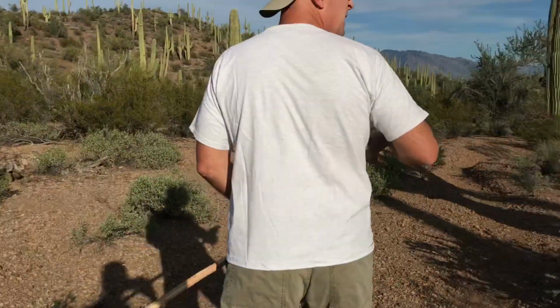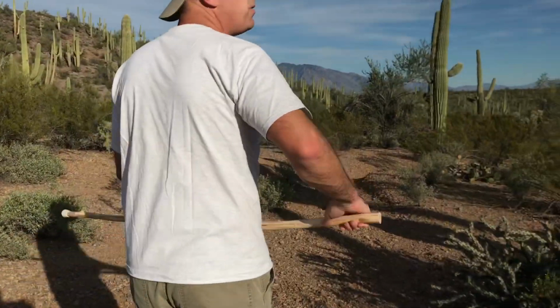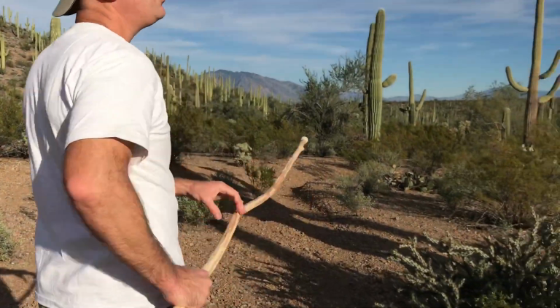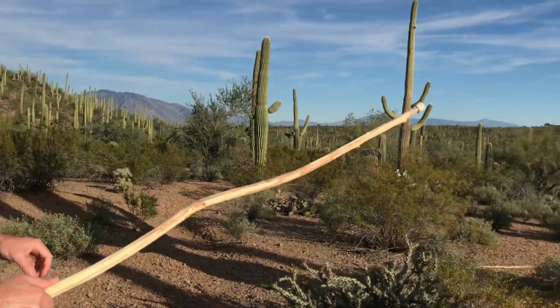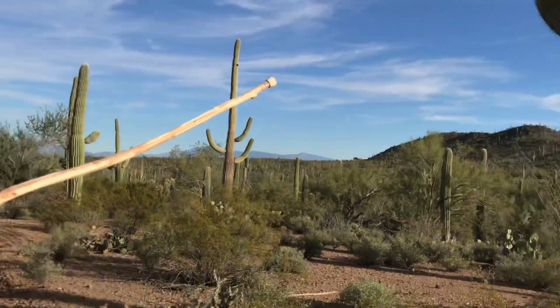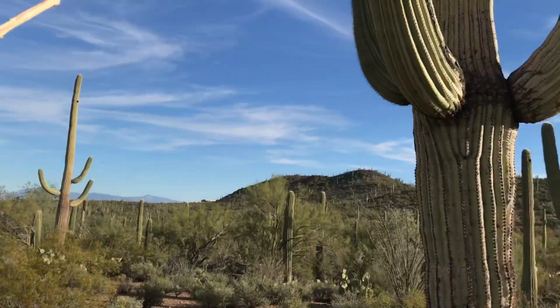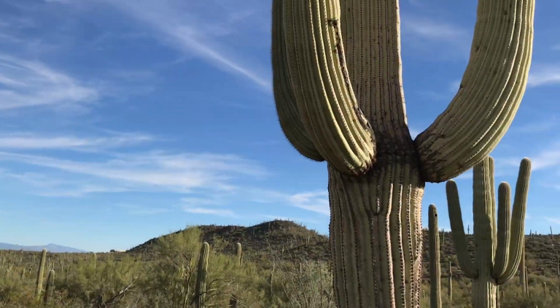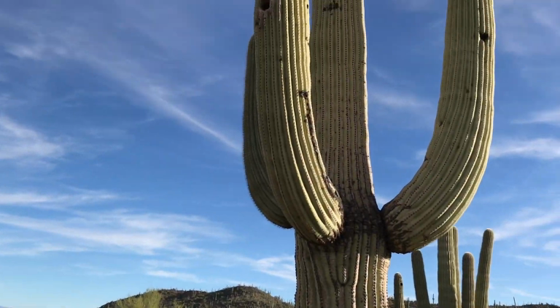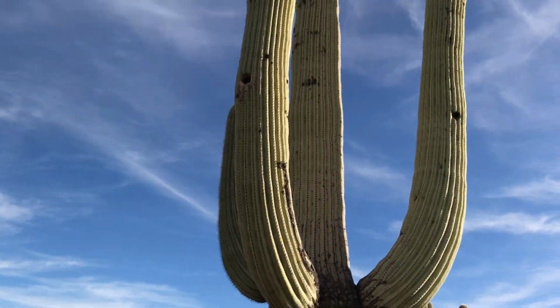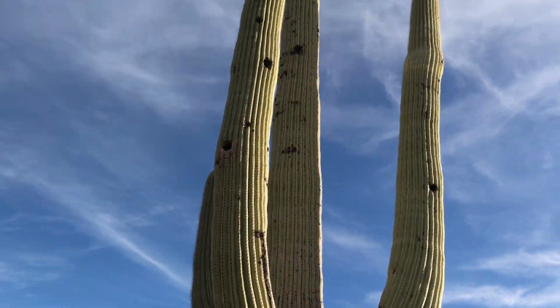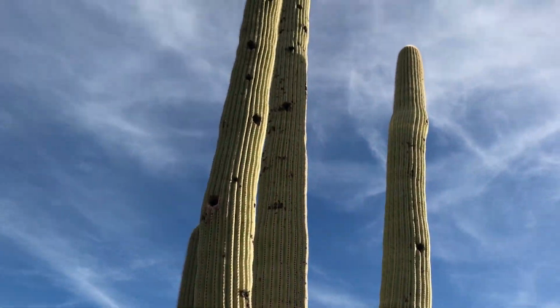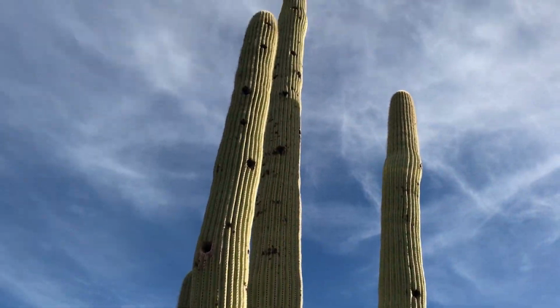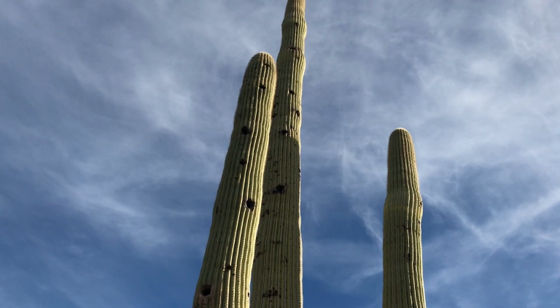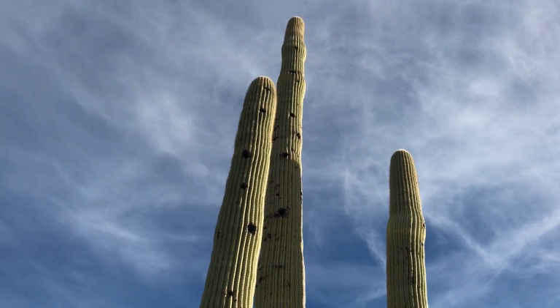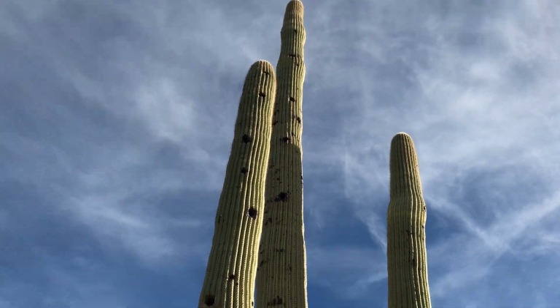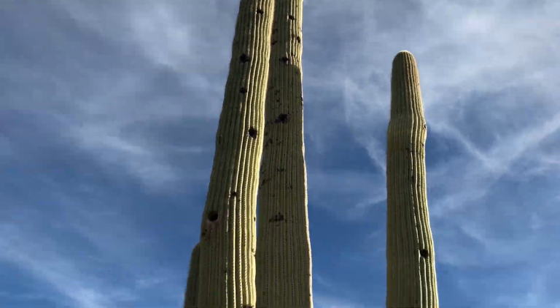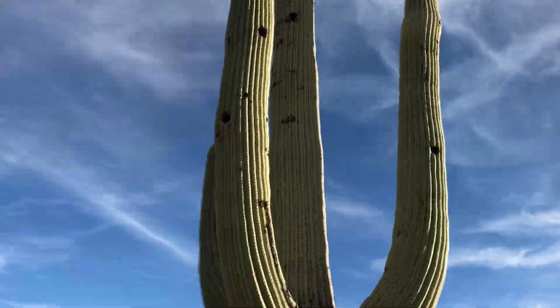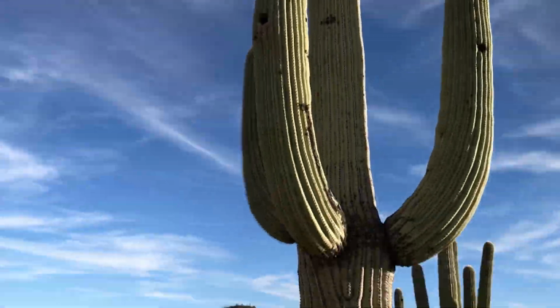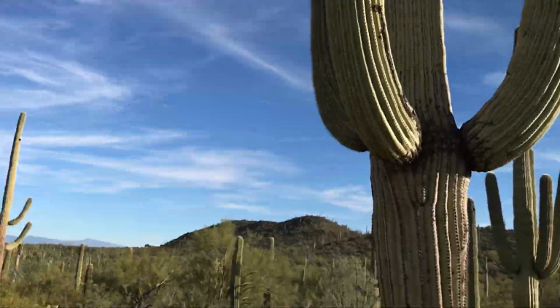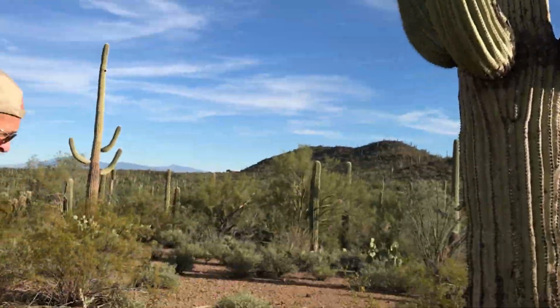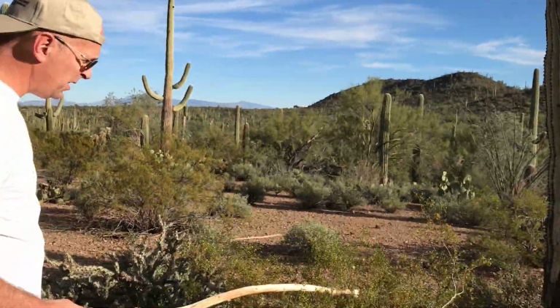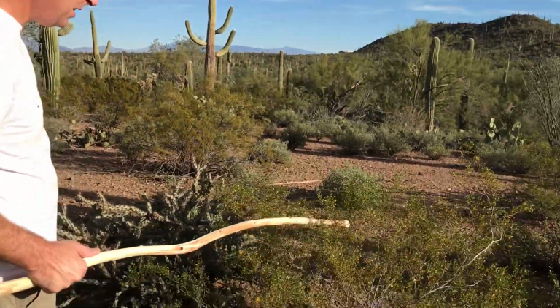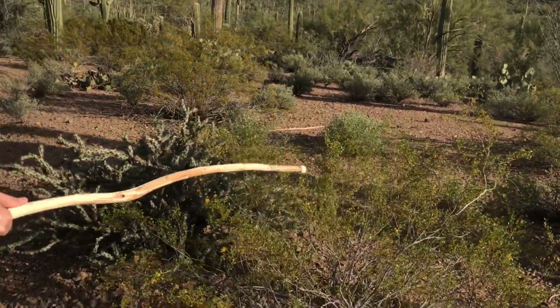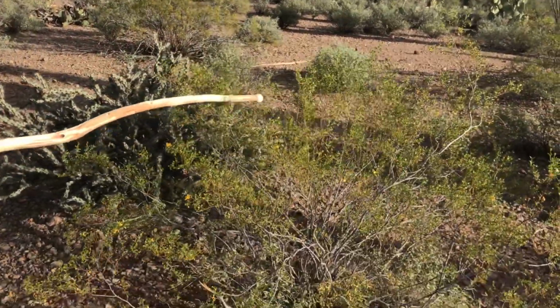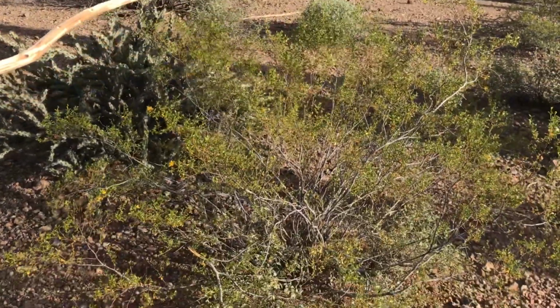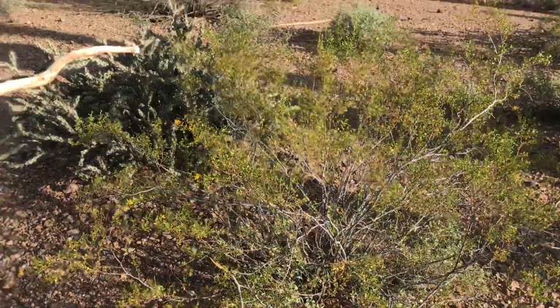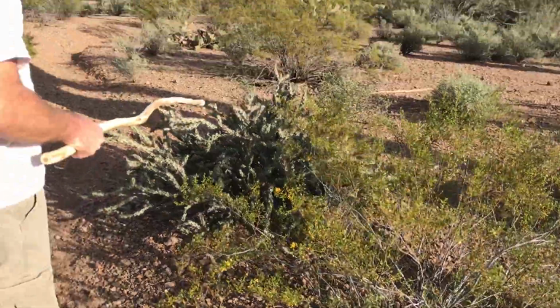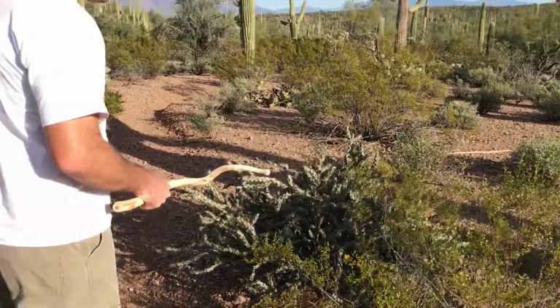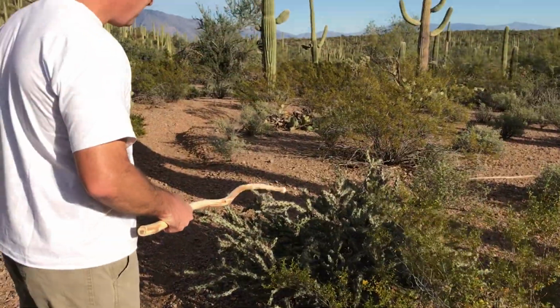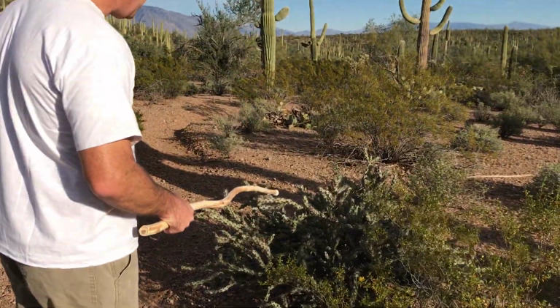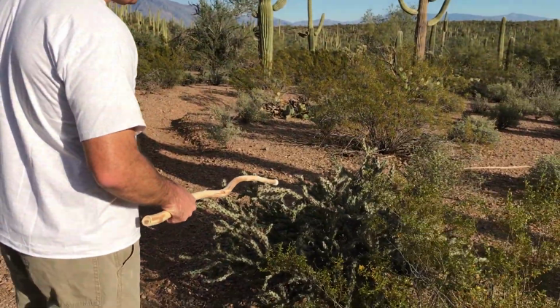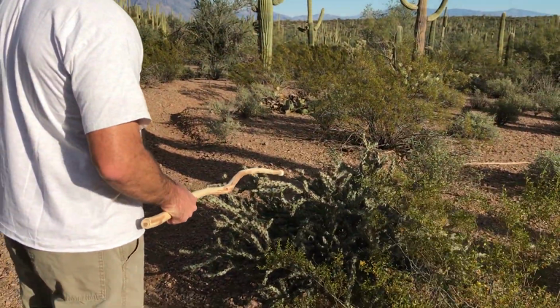There's a very large saguaro right there. And right next to it here is a creosote bush. And then this is a buckhorn cholla.